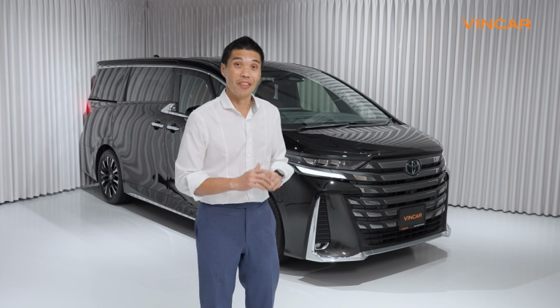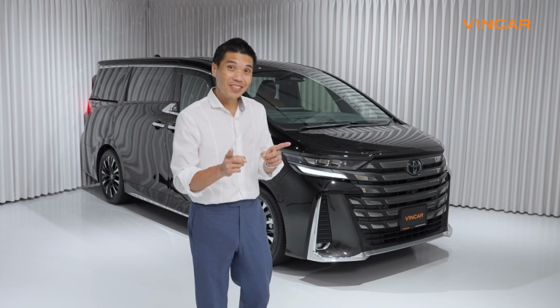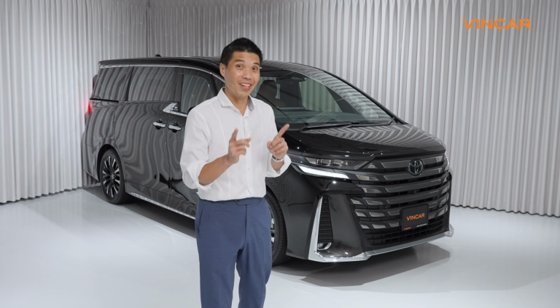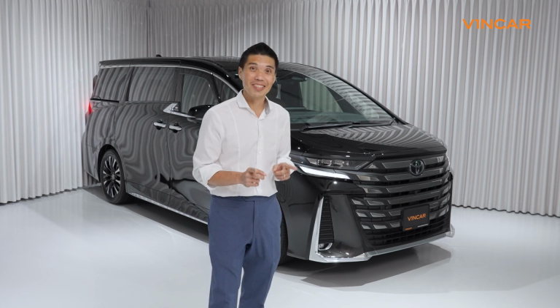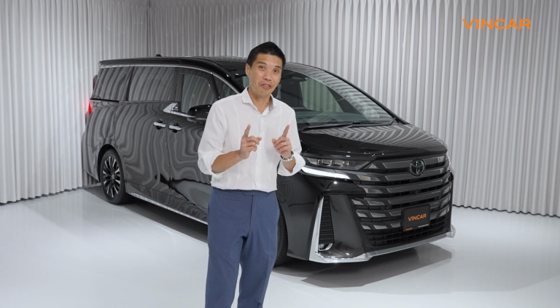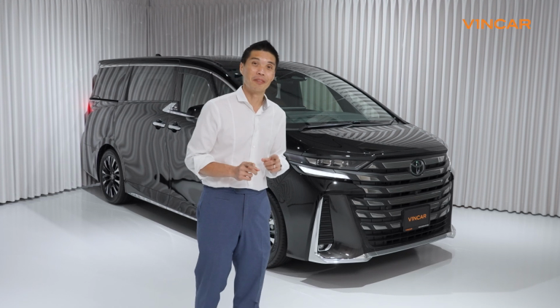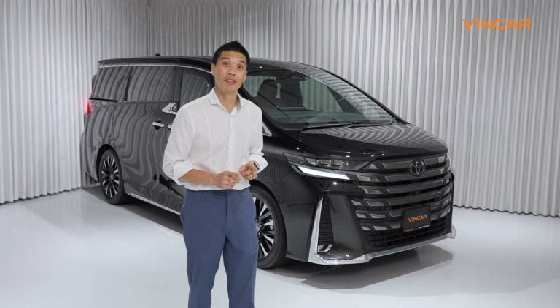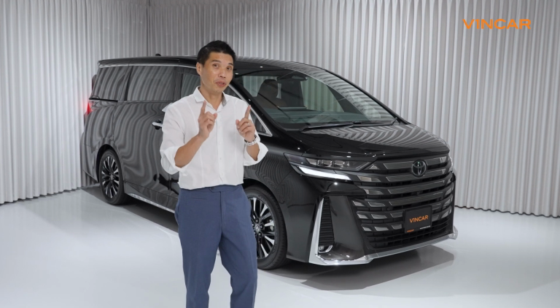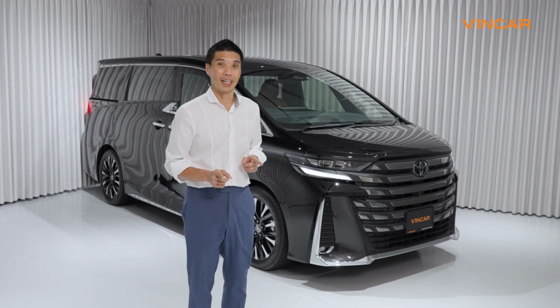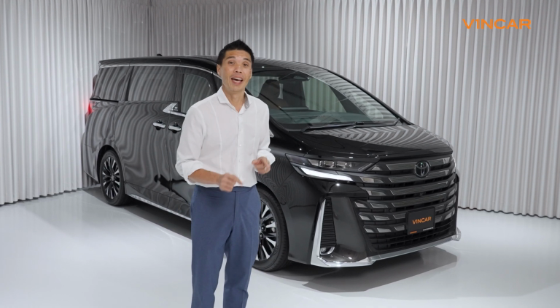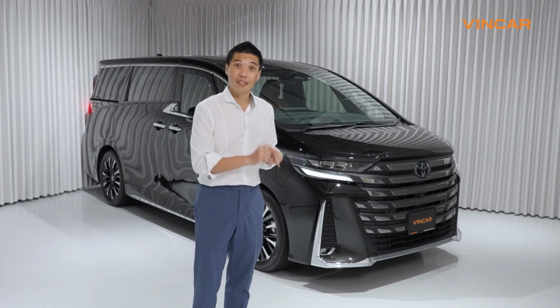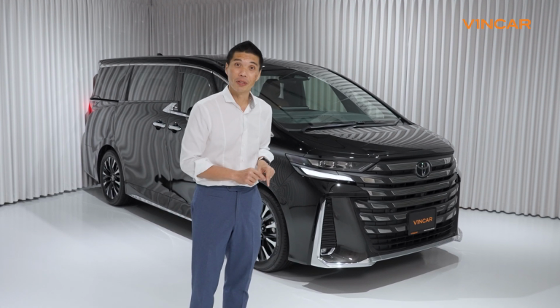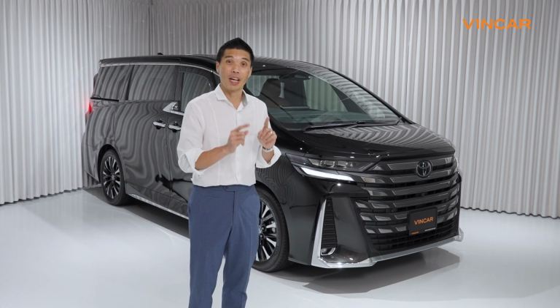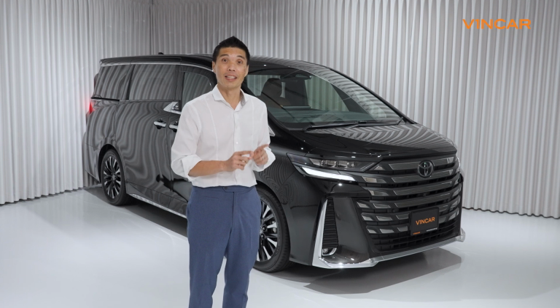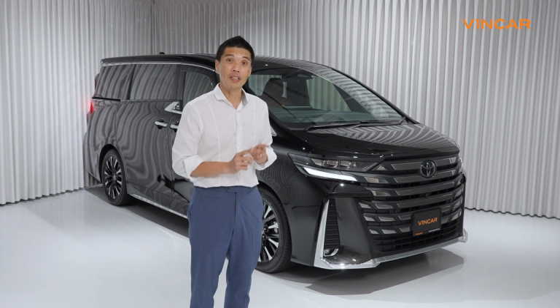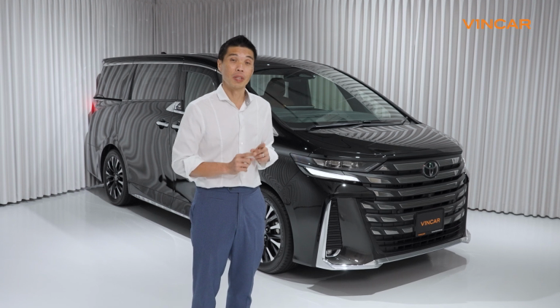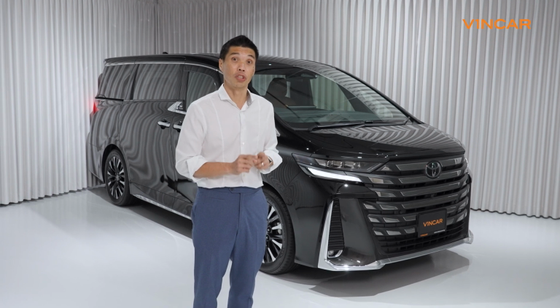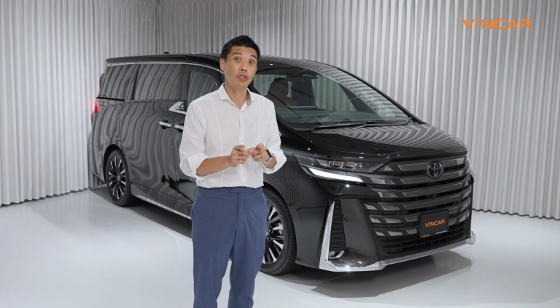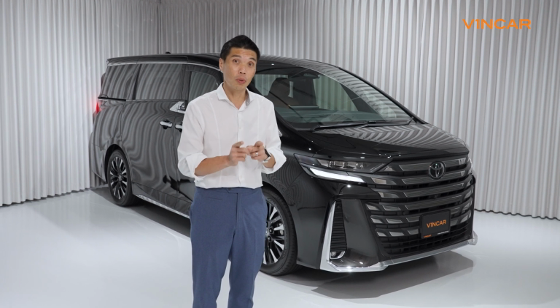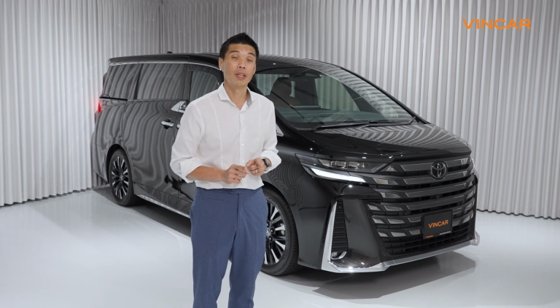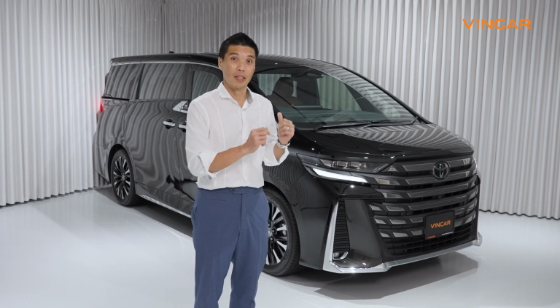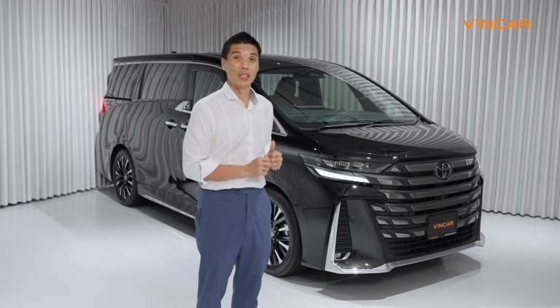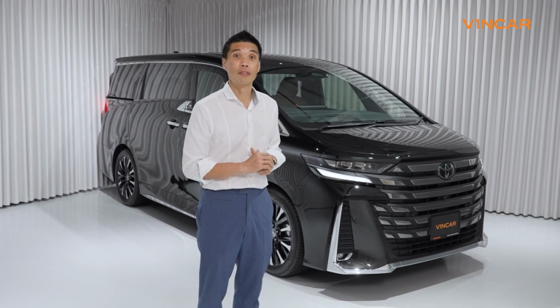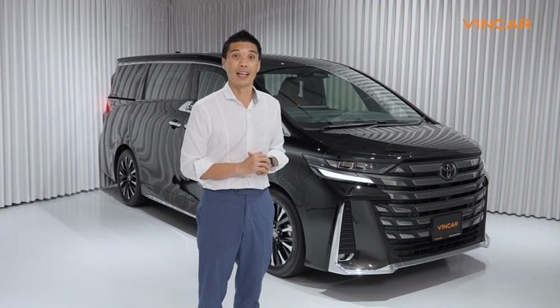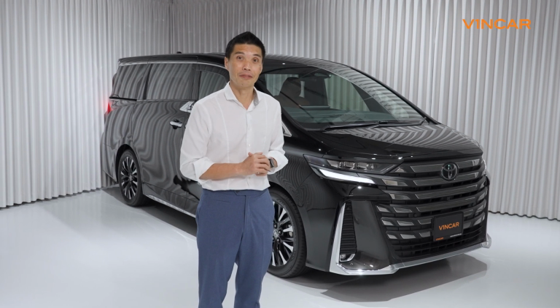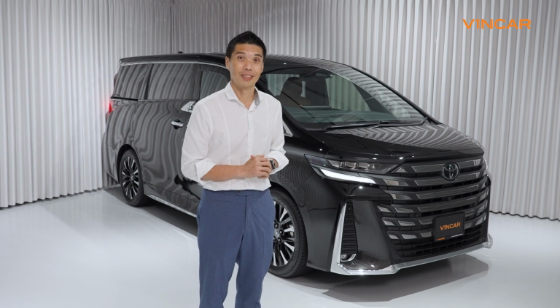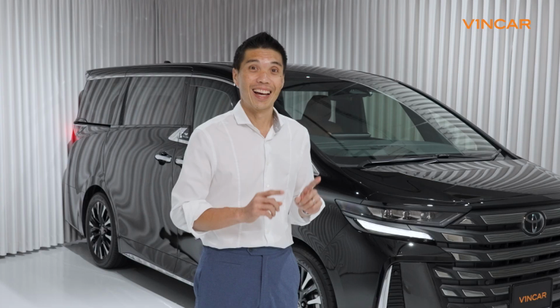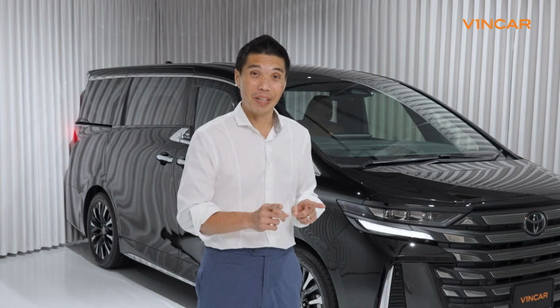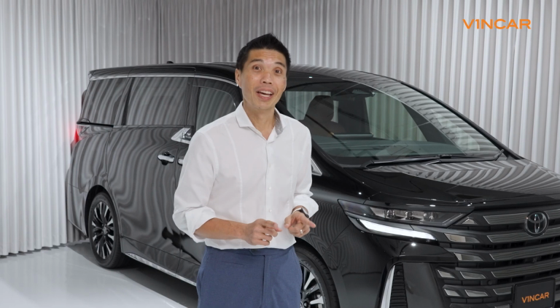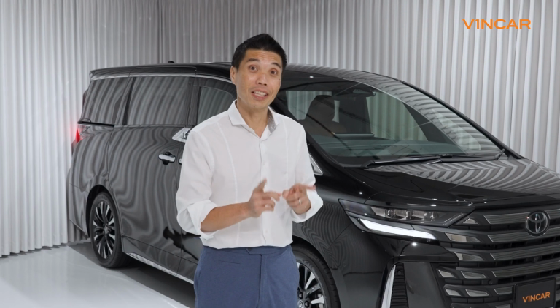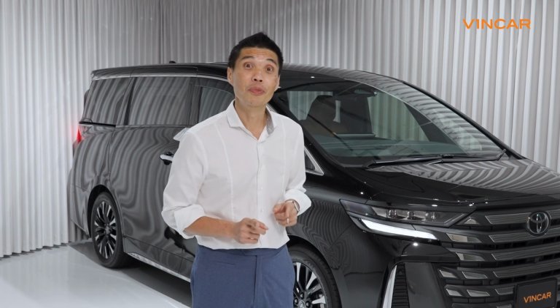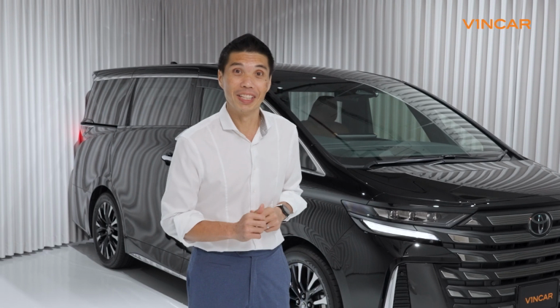This is the latest and greatest MPV from Toyota, and in this video we're going to highlight some features we think that you should know about the Toyota Velfire Executive Lounge. I'm Dave and let's roam with Vinca.